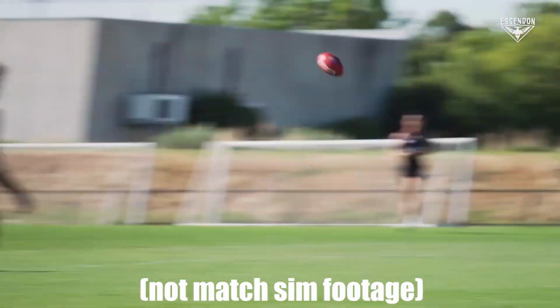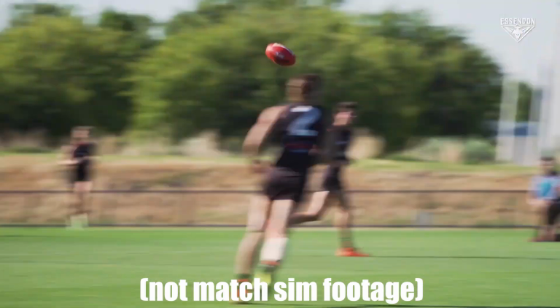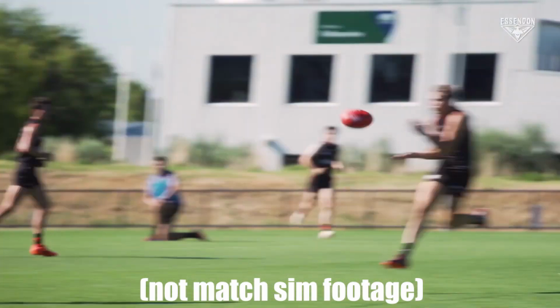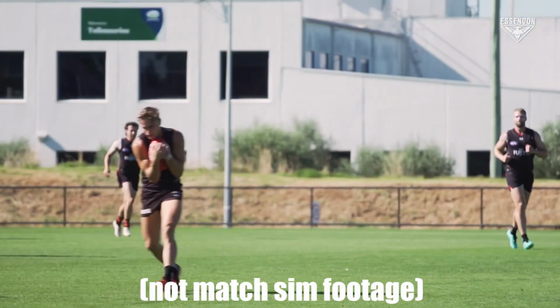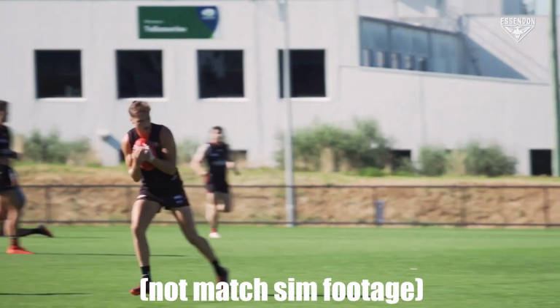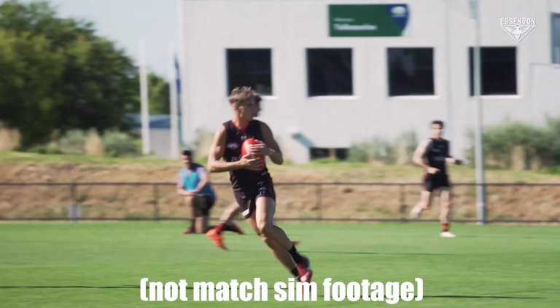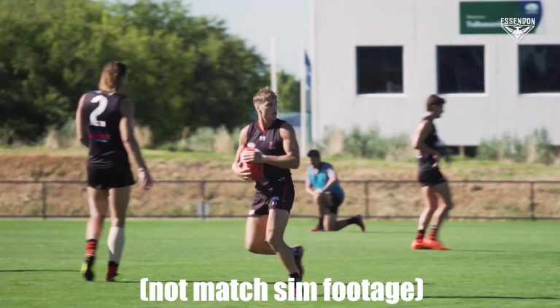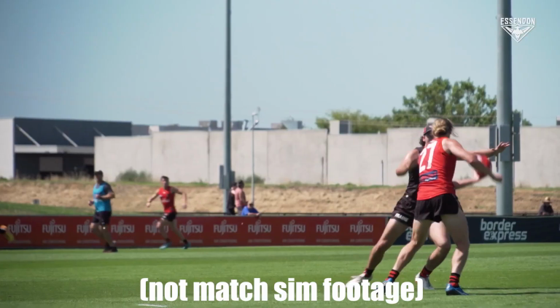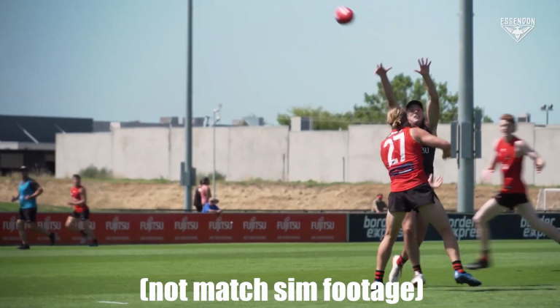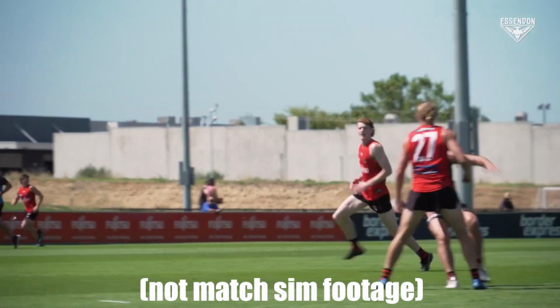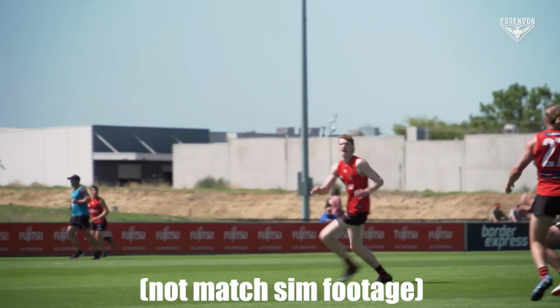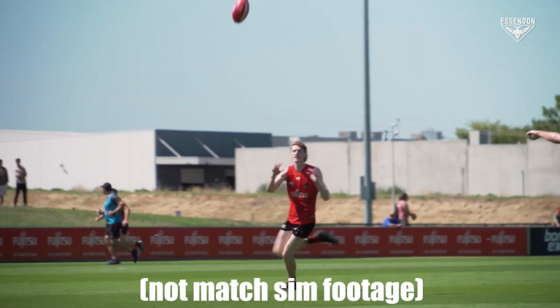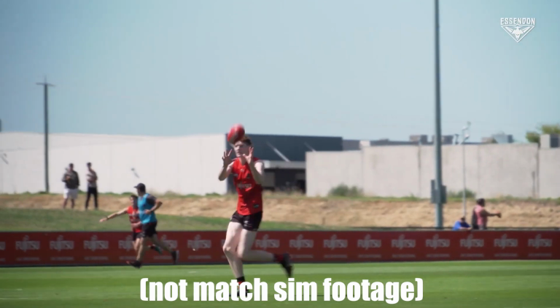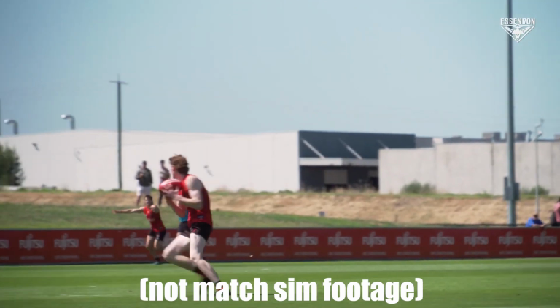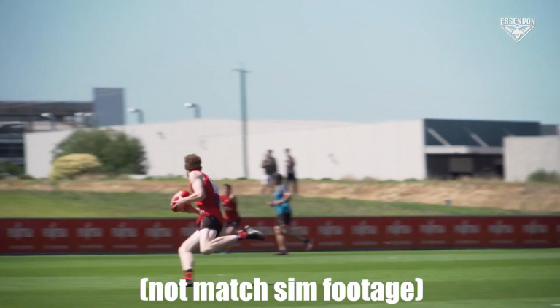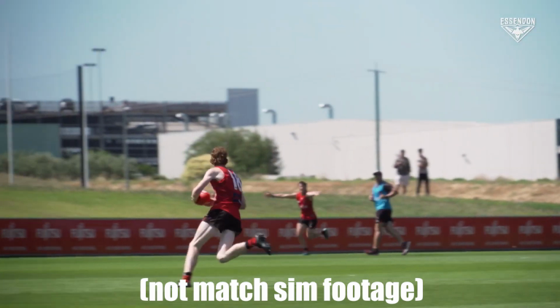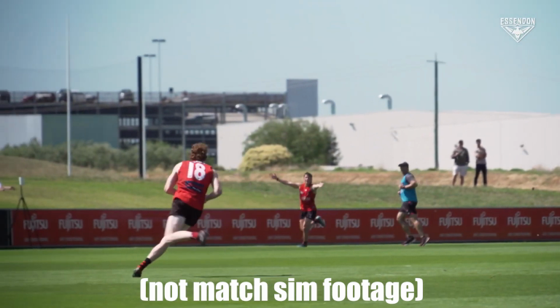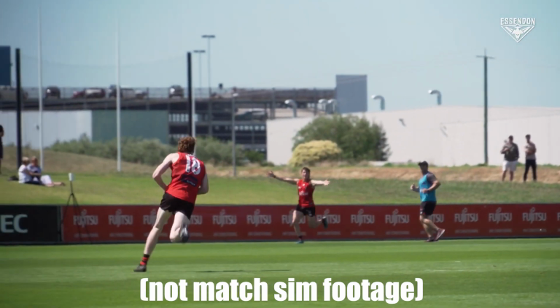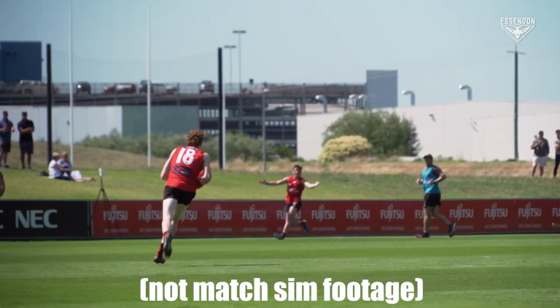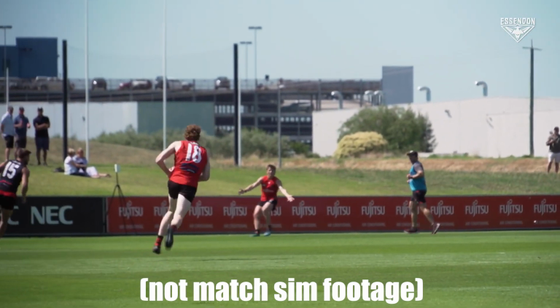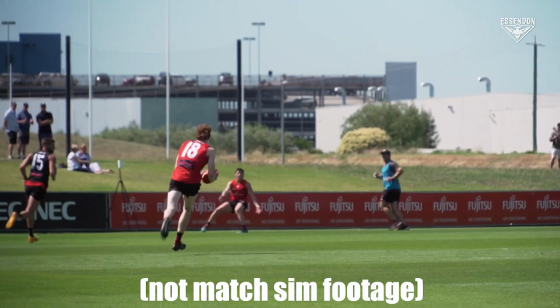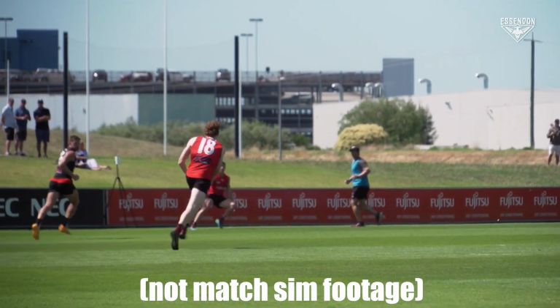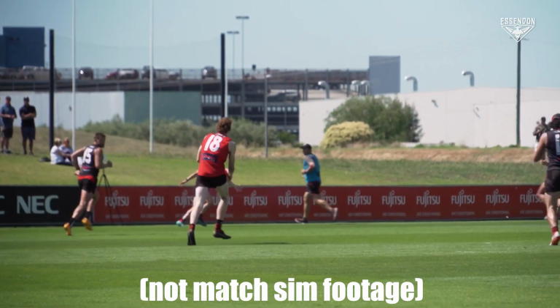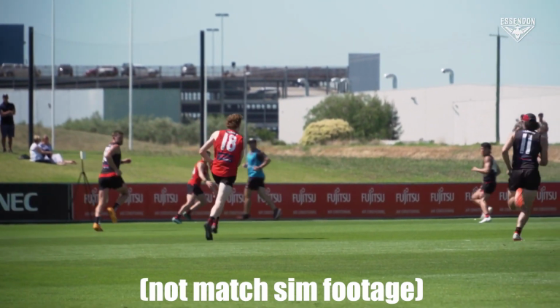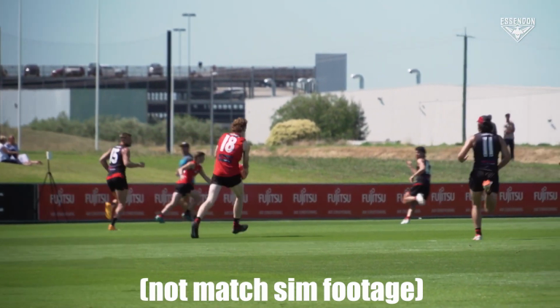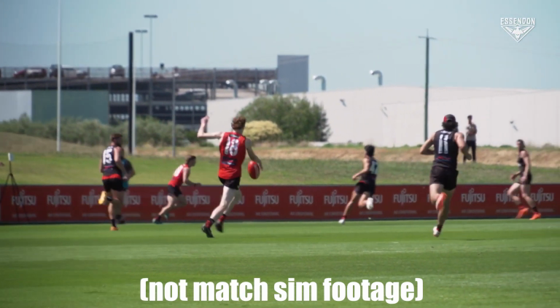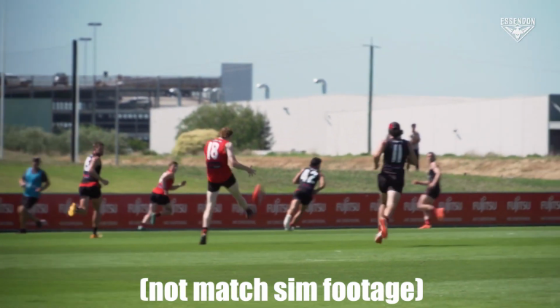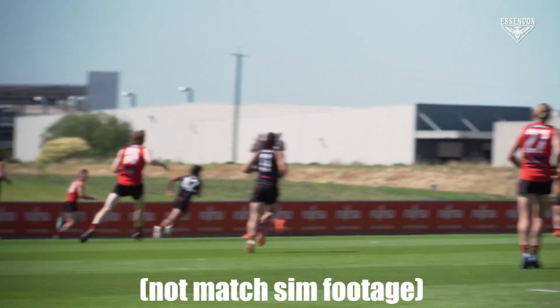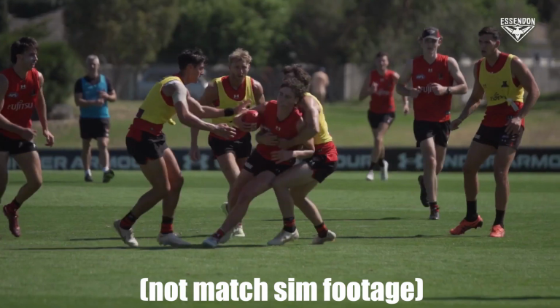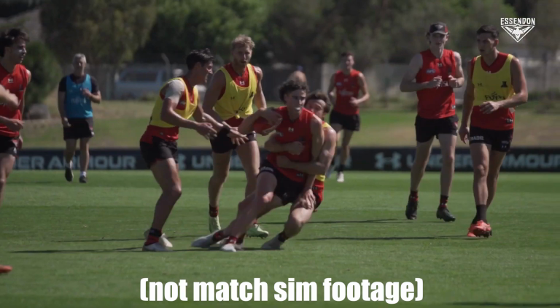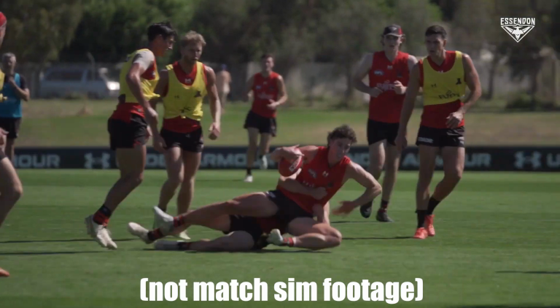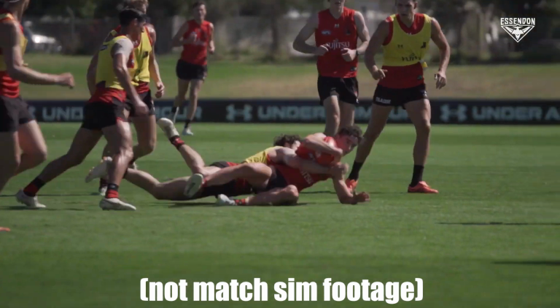Overall, it was a really impressive session for the team. The ball movement was the highlight — it was really fast and pleasing to the eyes. The transition from defence to attack was especially noteworthy.